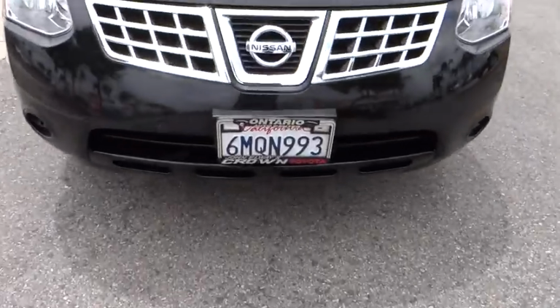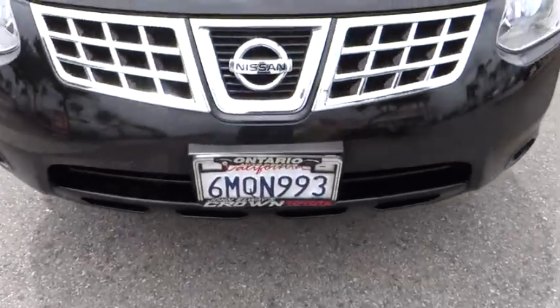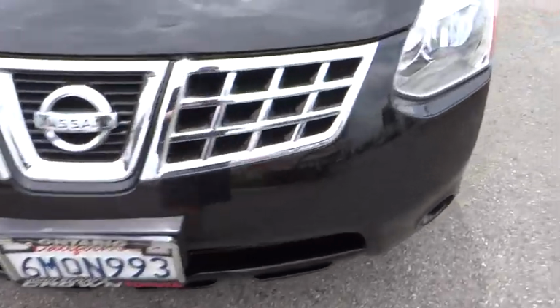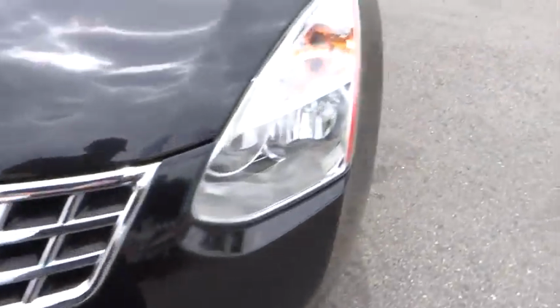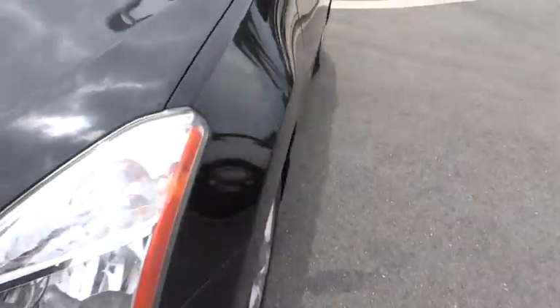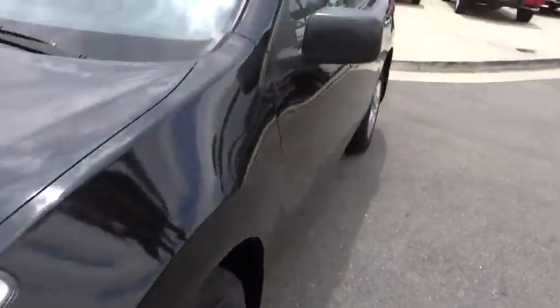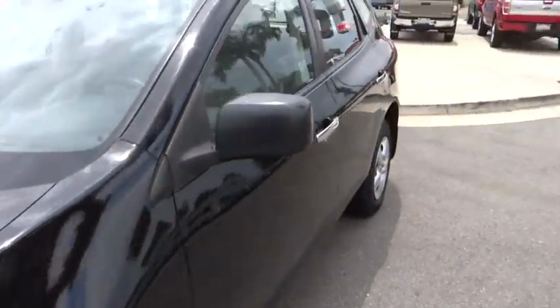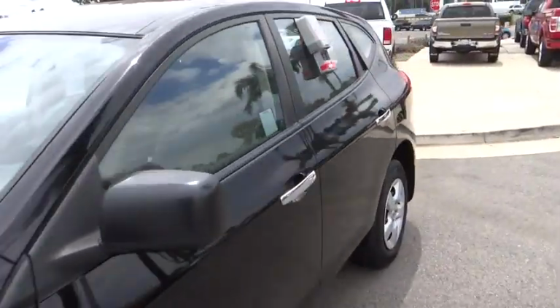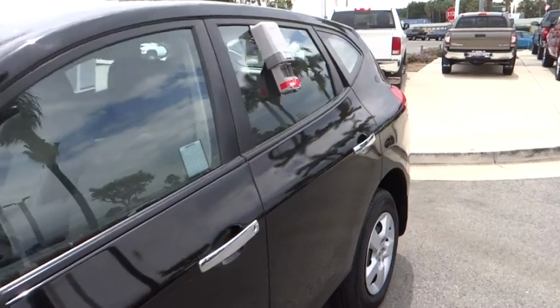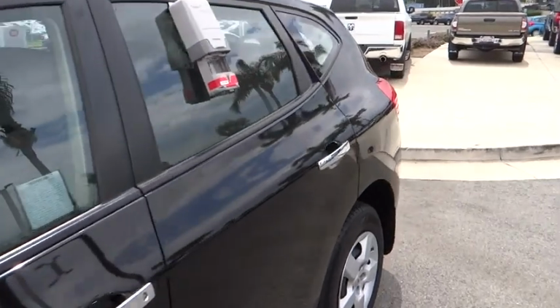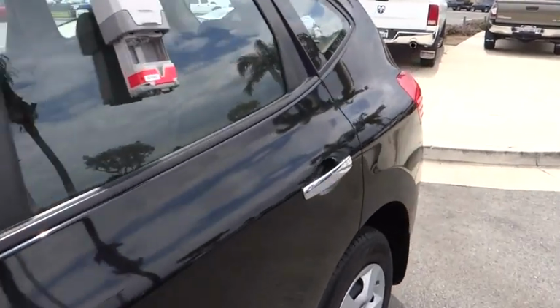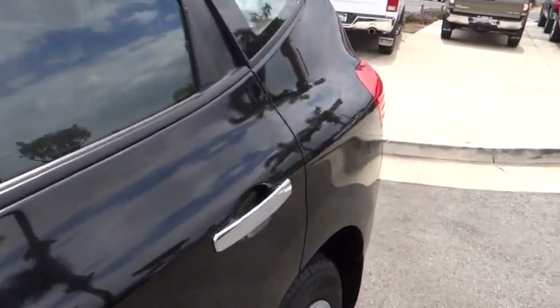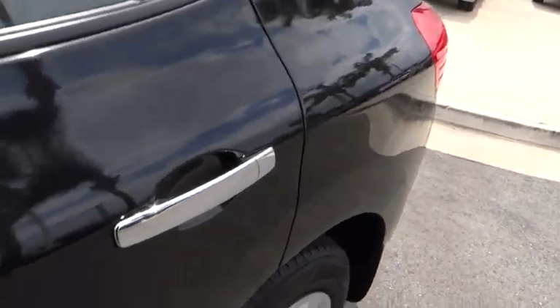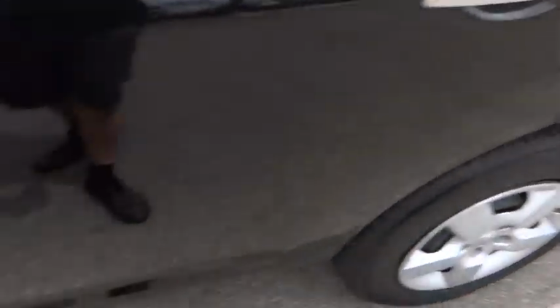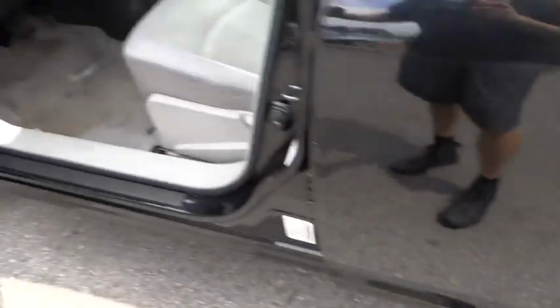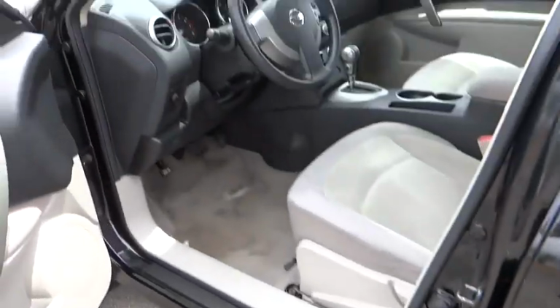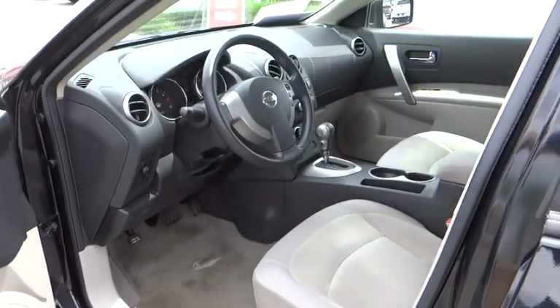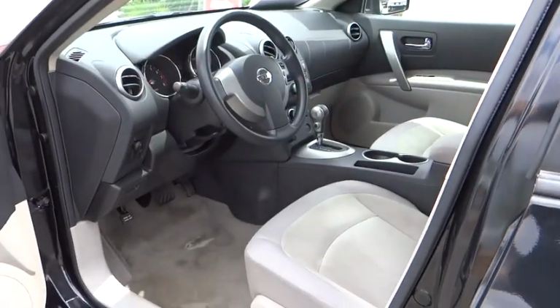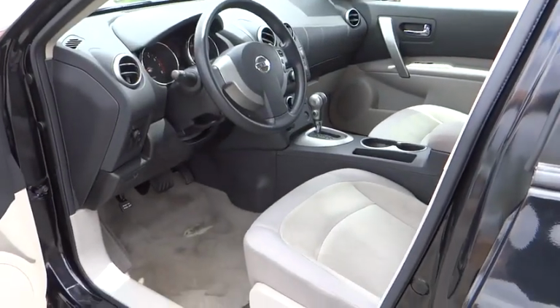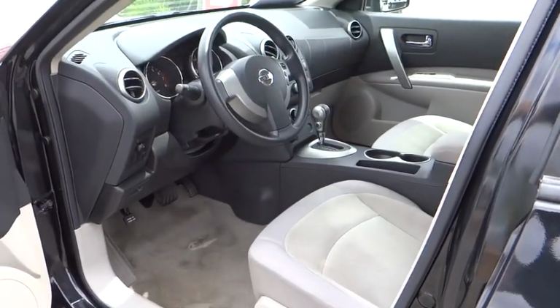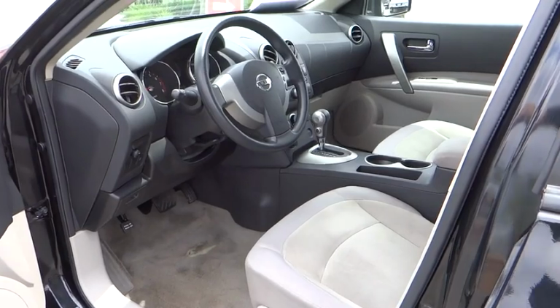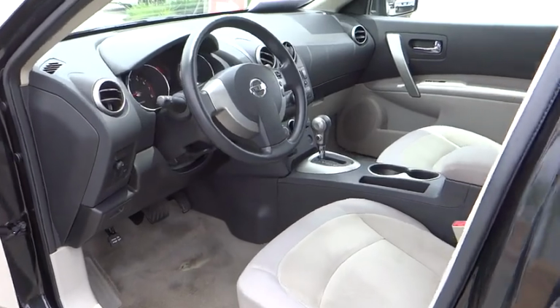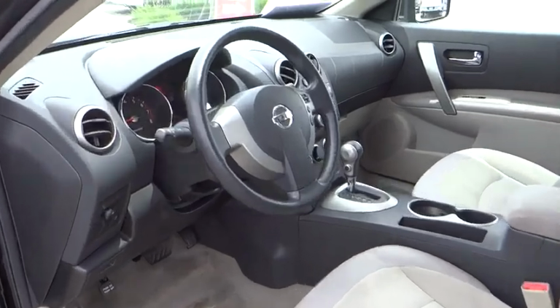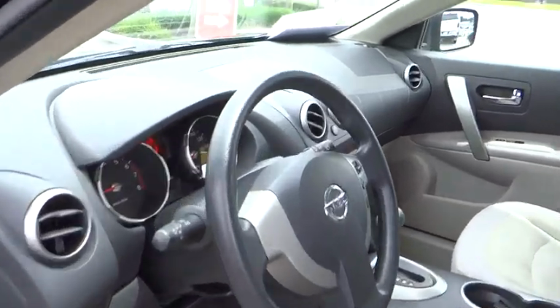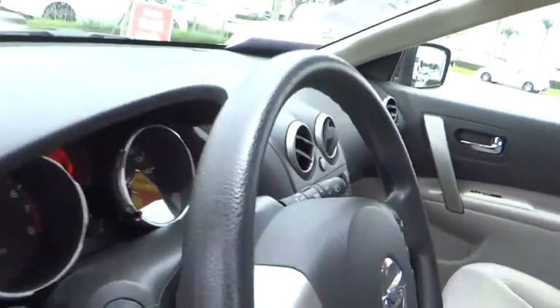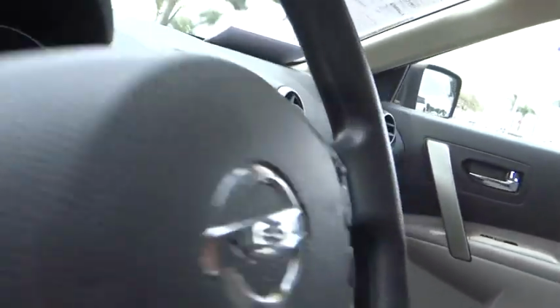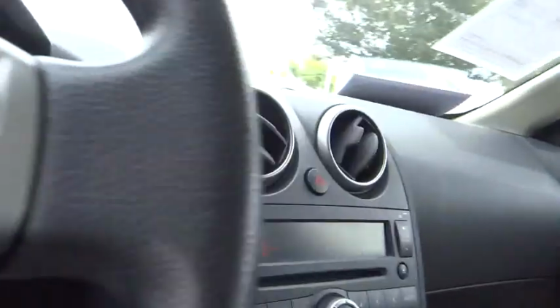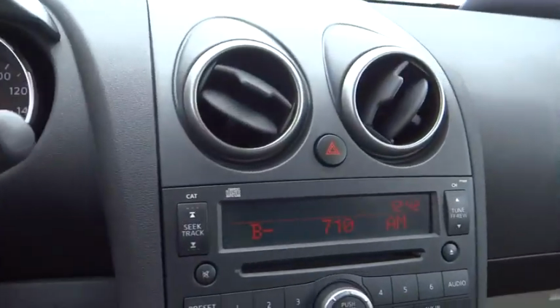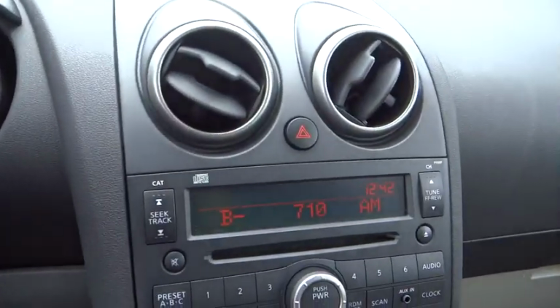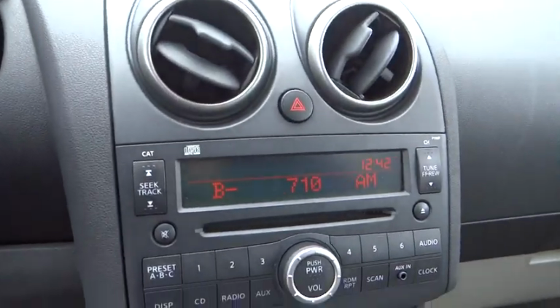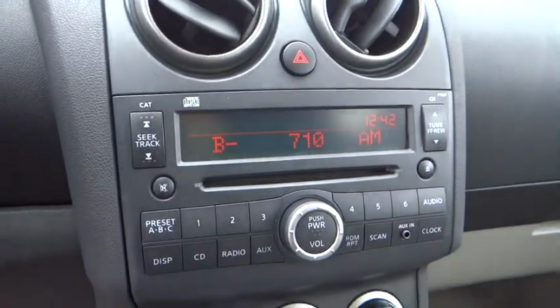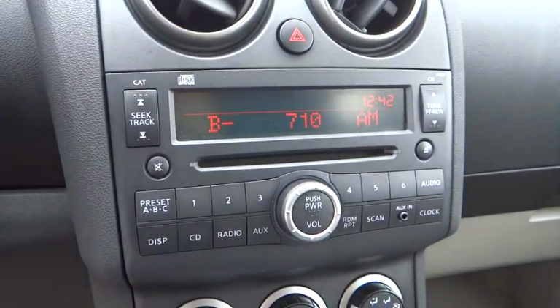dual airbags, air conditioning, power steering, AM-FM stereo with CD player, four-wheel disc brakes, rear window defroster, CD player, power windows, electronic stability control.